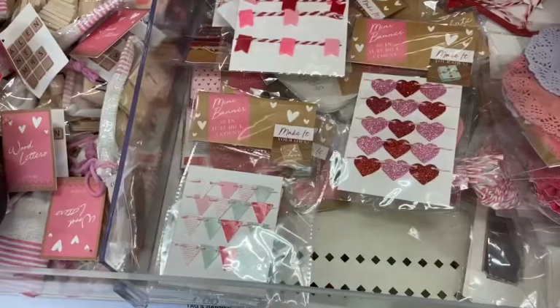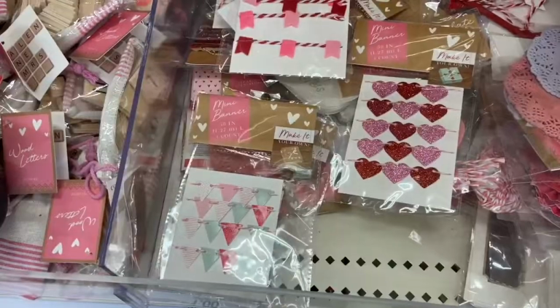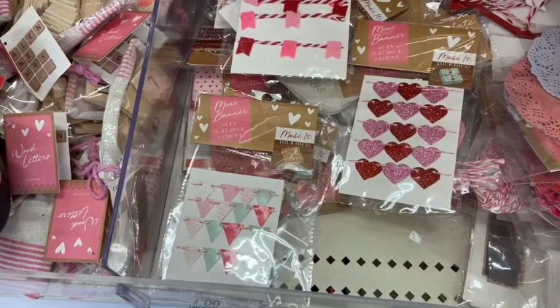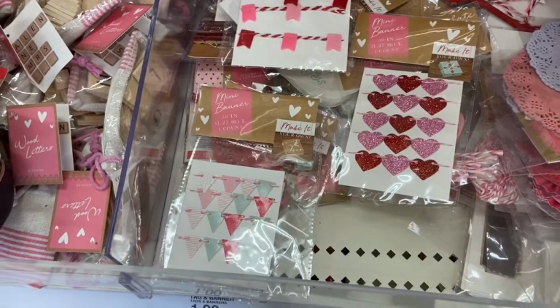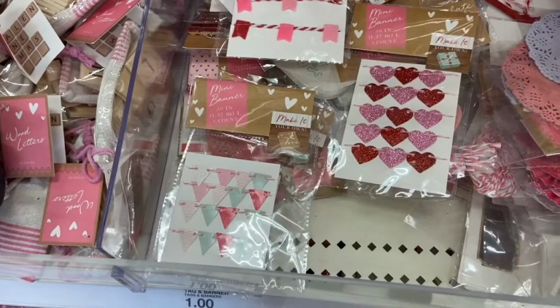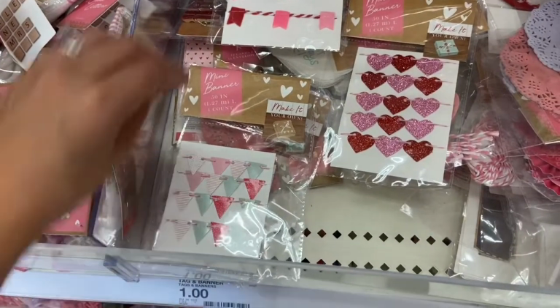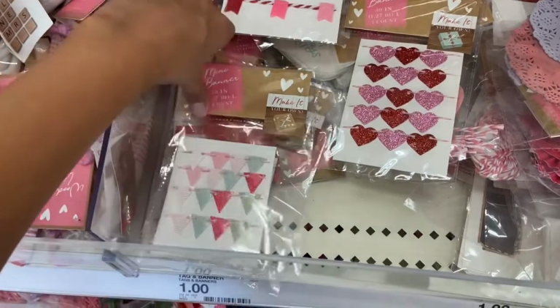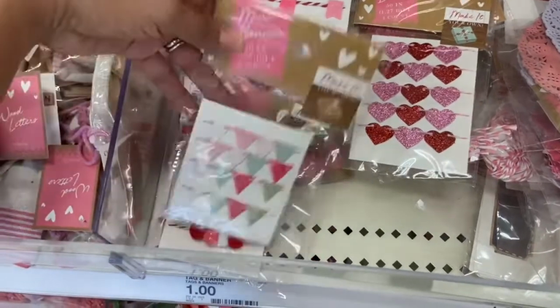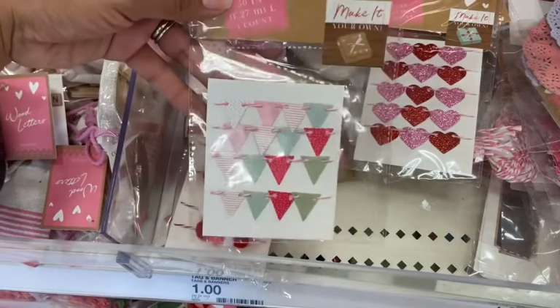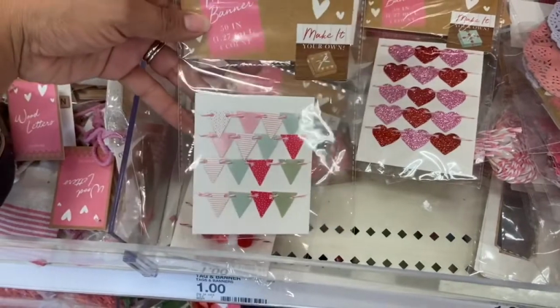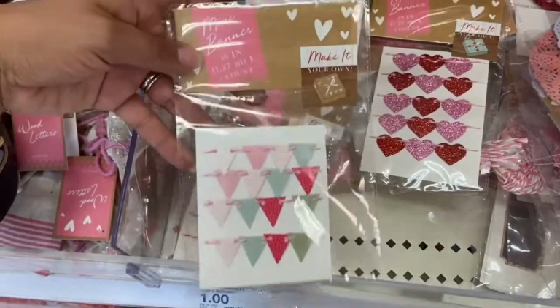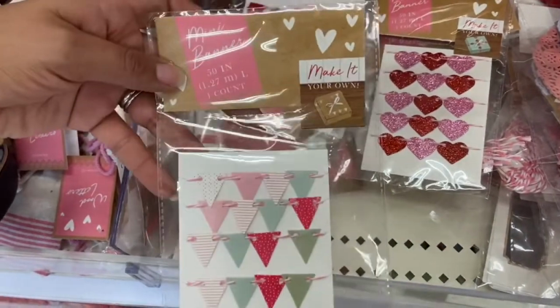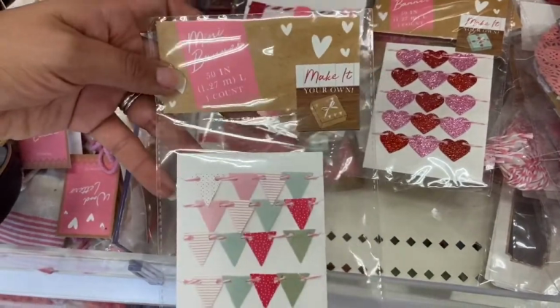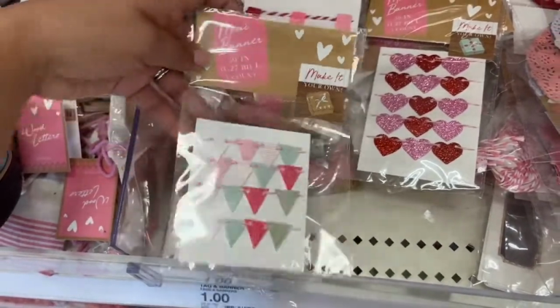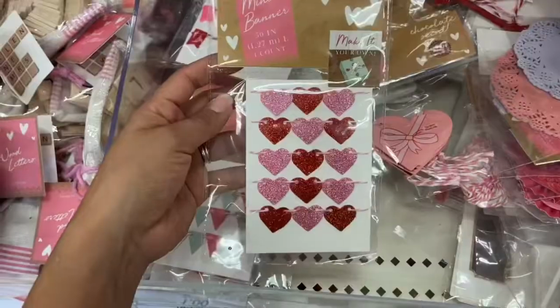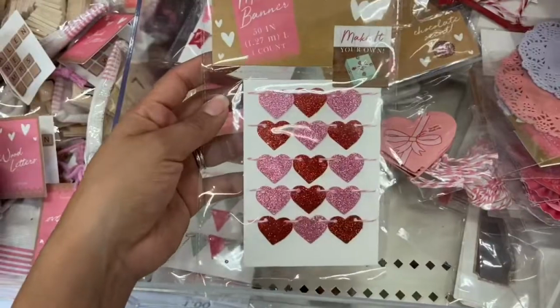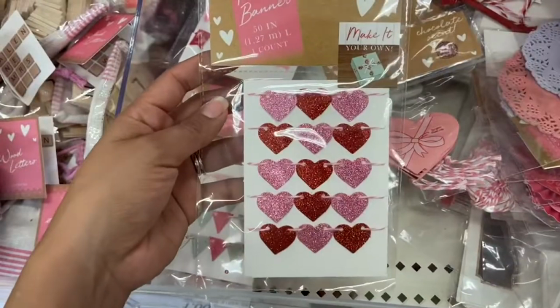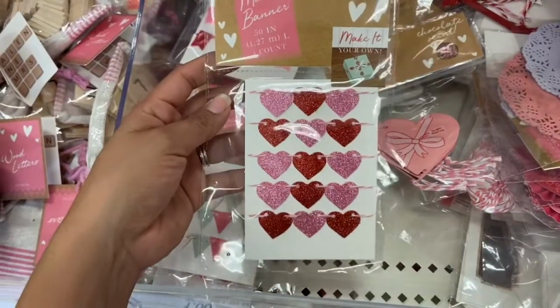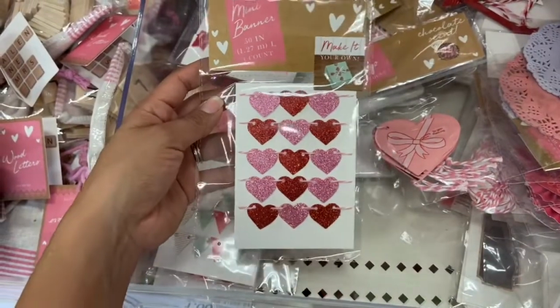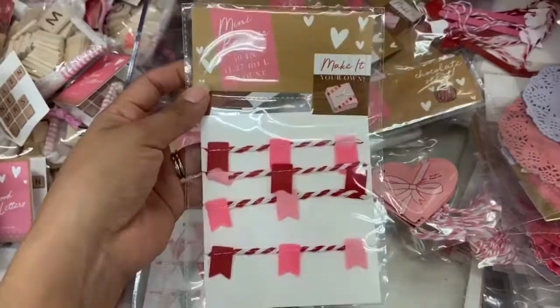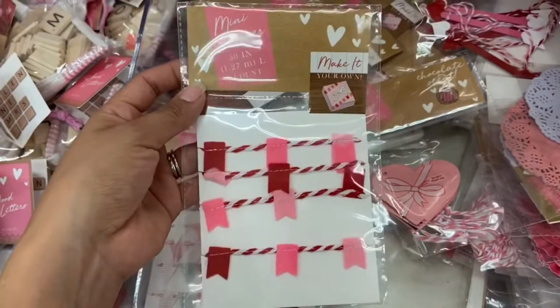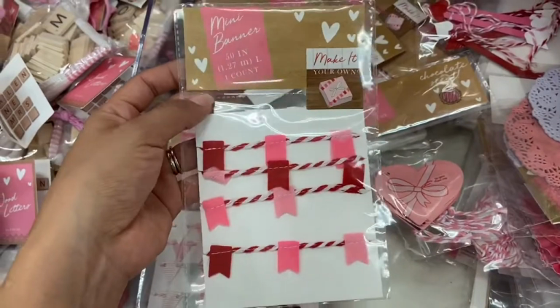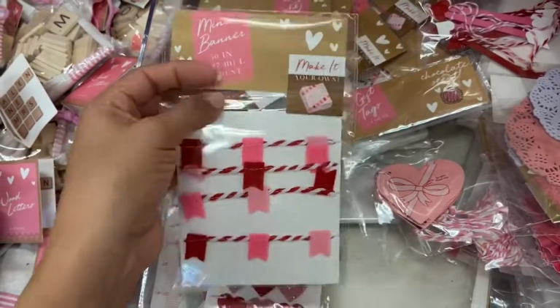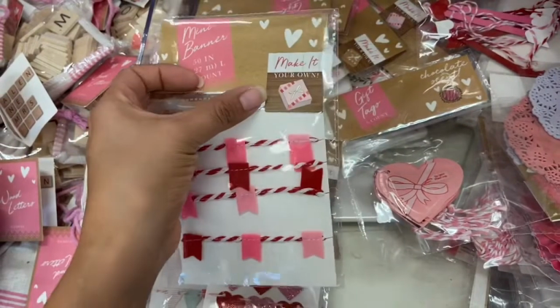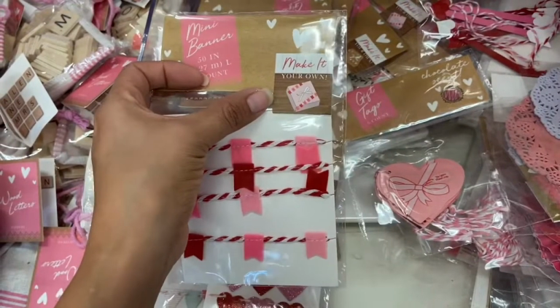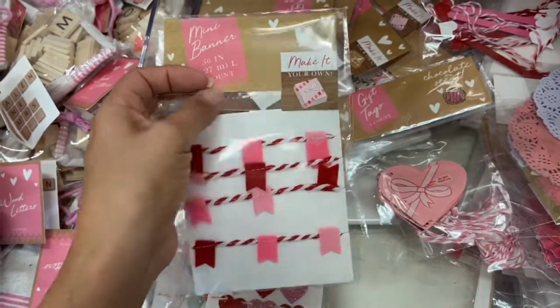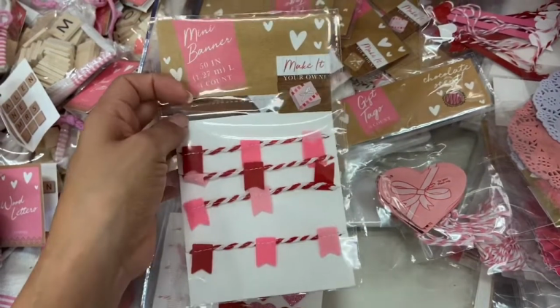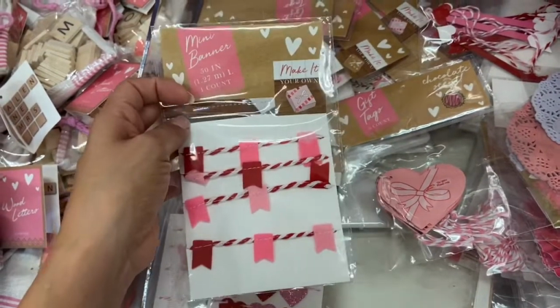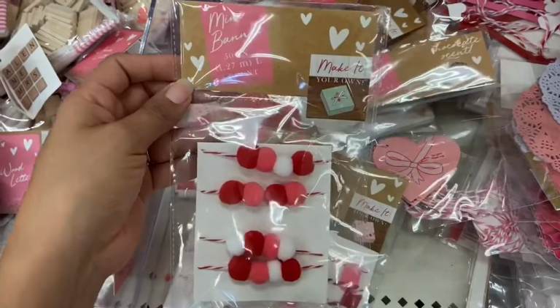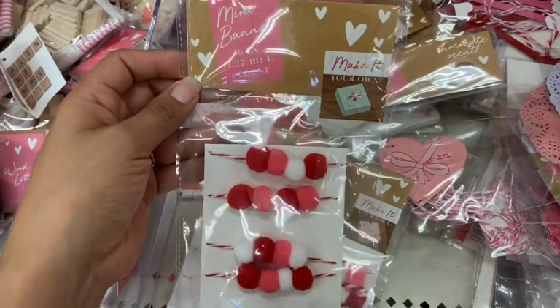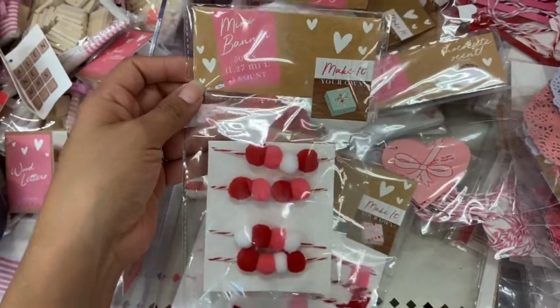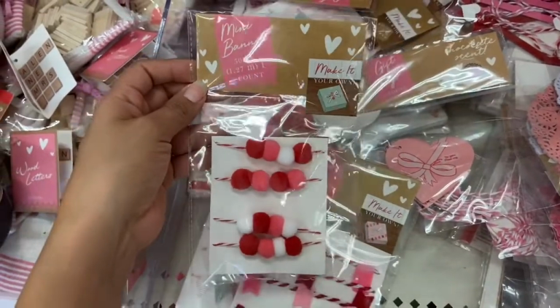Target also has these little mini Valentine's Day banners — so cute! I love this one. They have this little banner of little hearts, and I love how they're using them to decorate the little gift boxes here. All the little mini banners are a dollar.